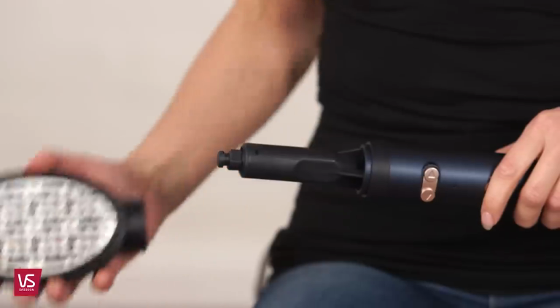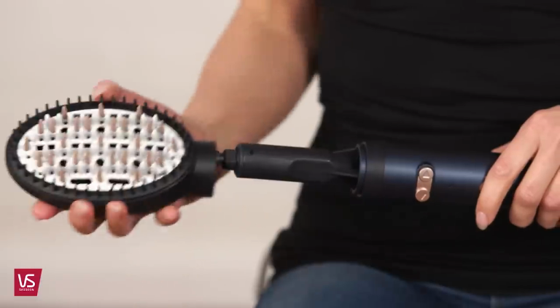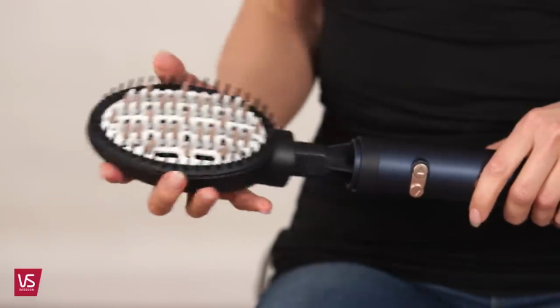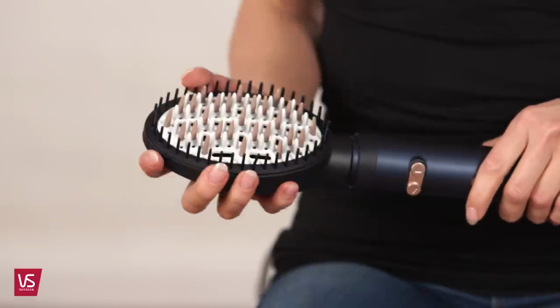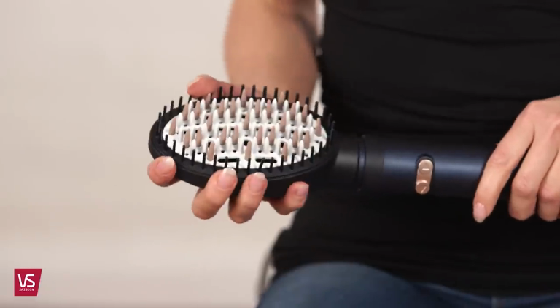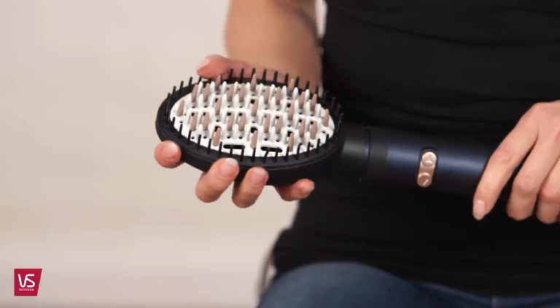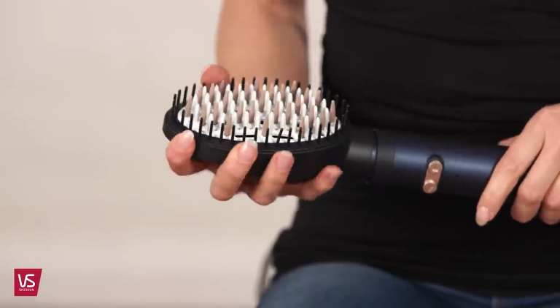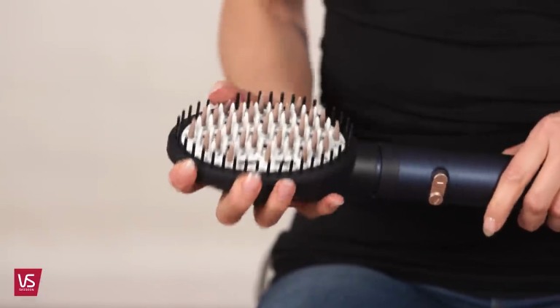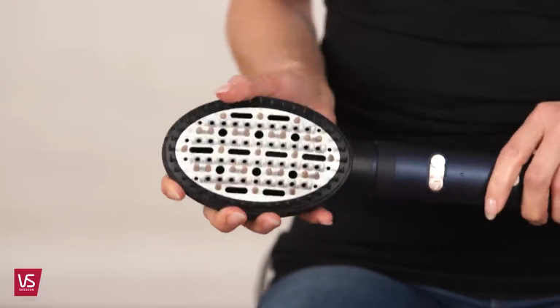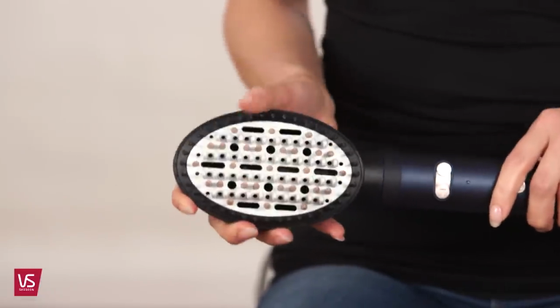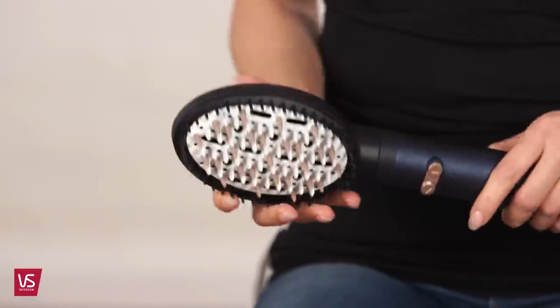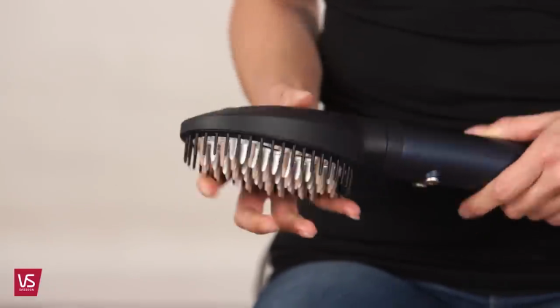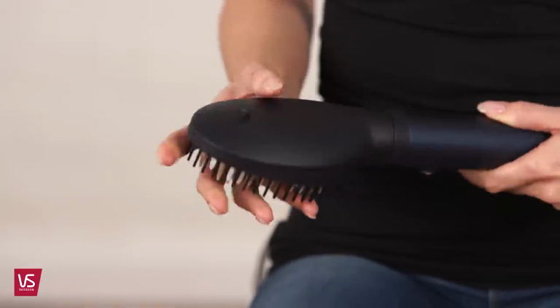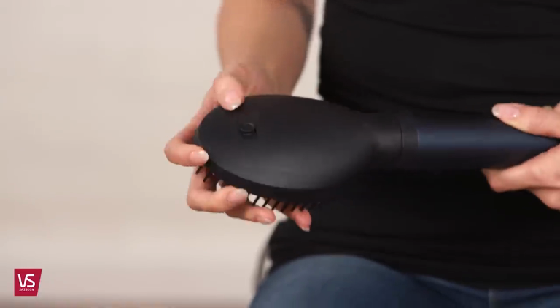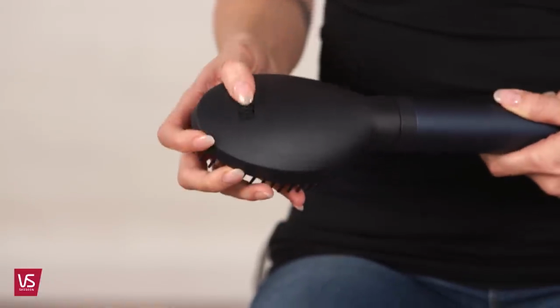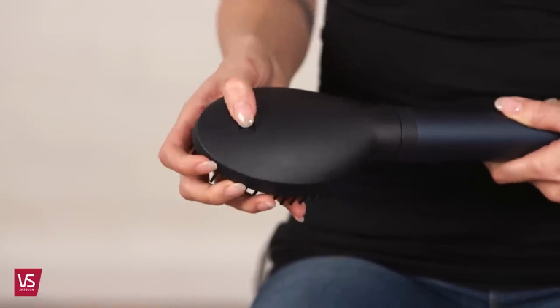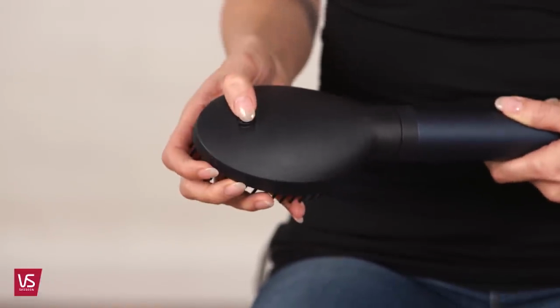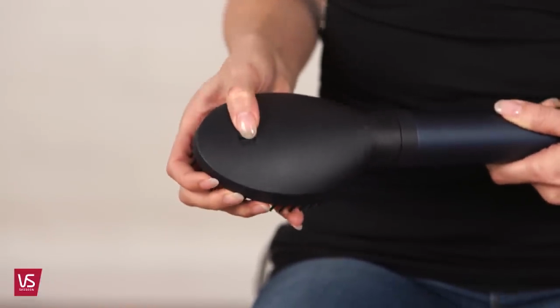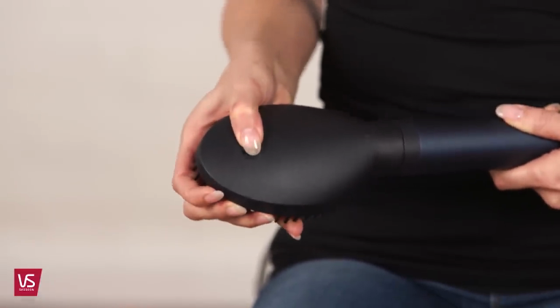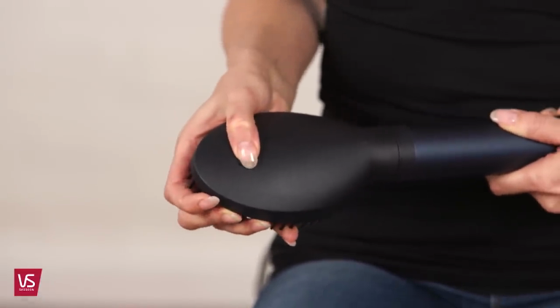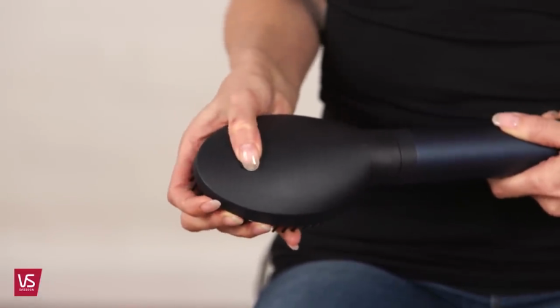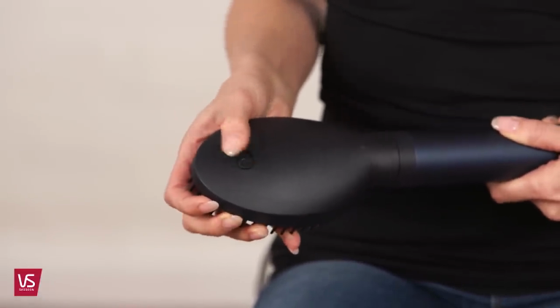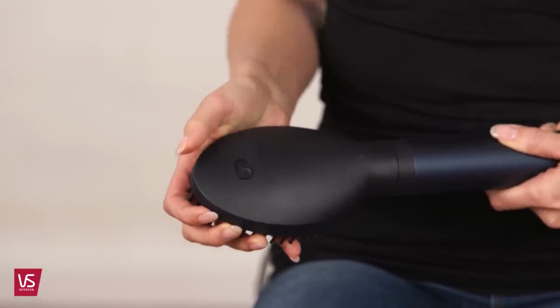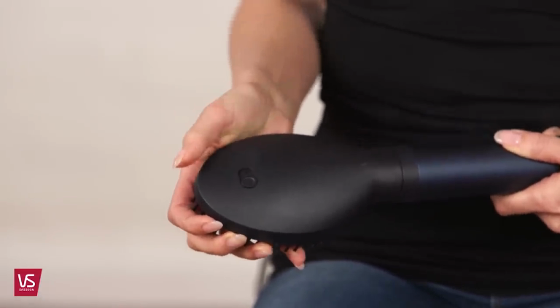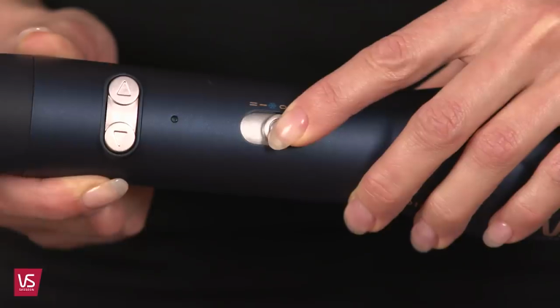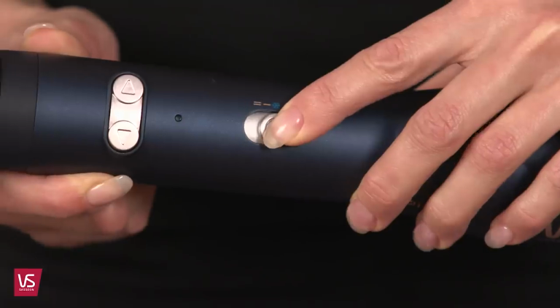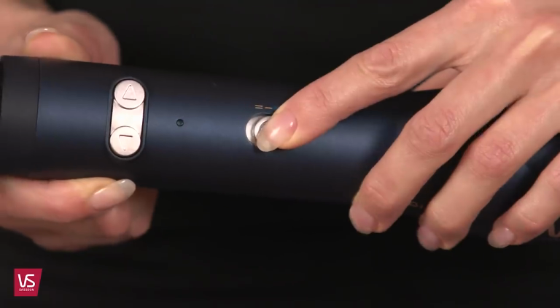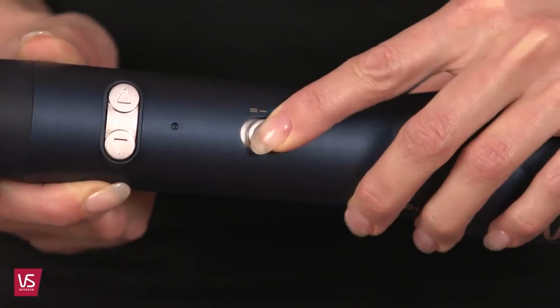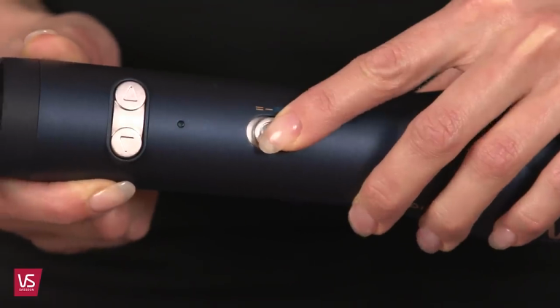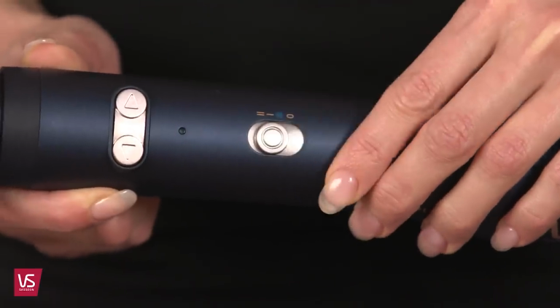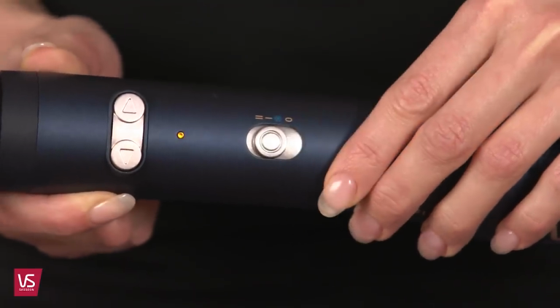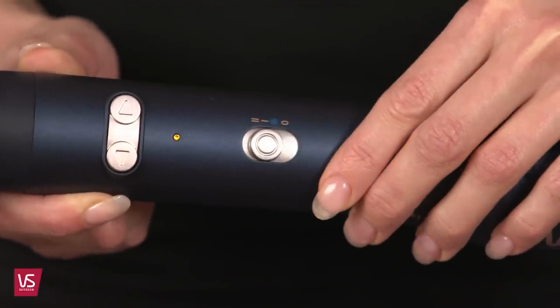When using your 3D styling brush, simply attach it to the styler and secure the lock on the back of the brush head. Then select the intense or gentle setting.